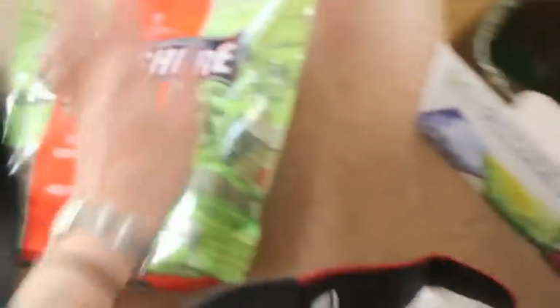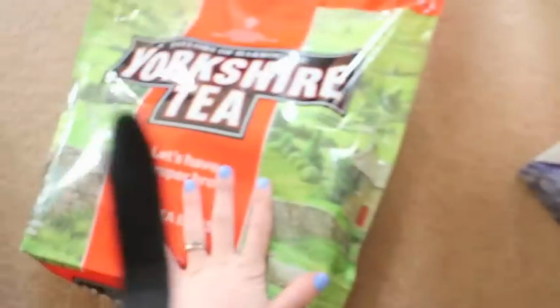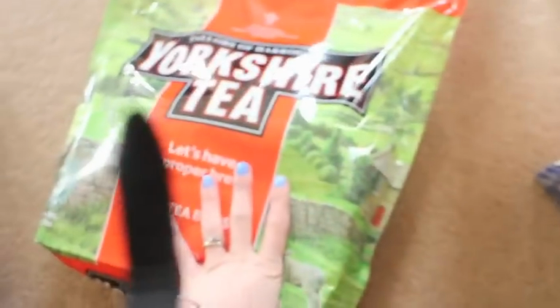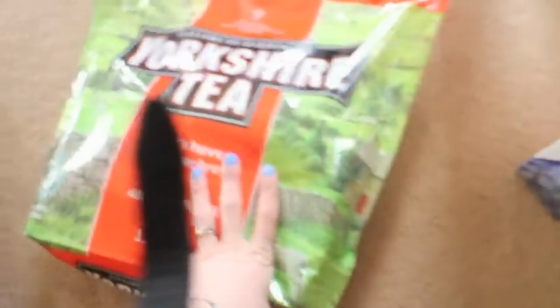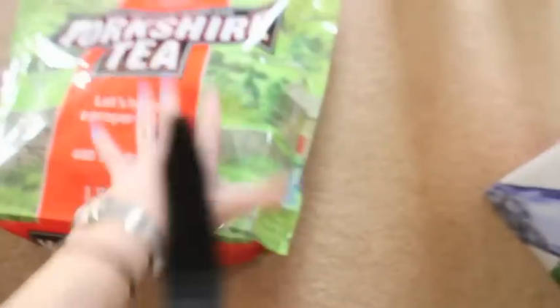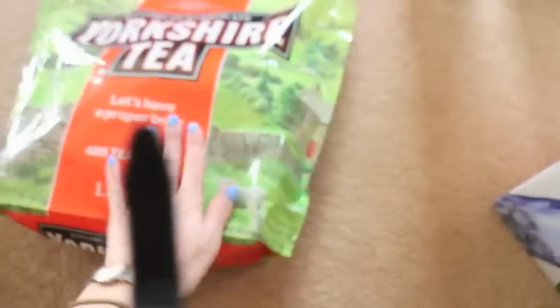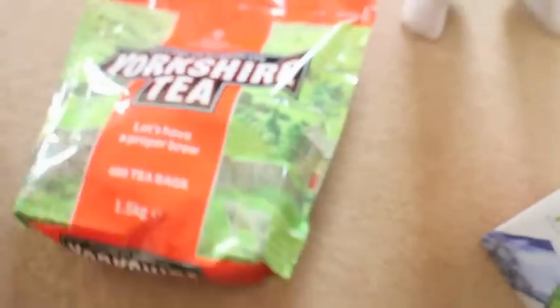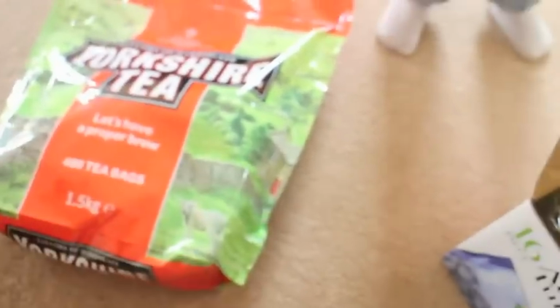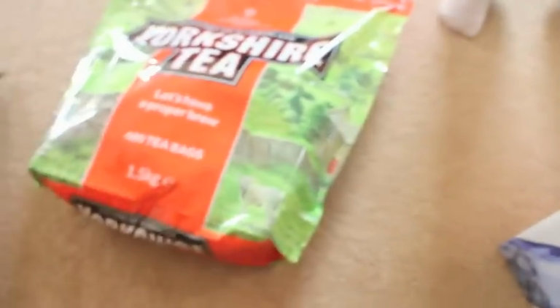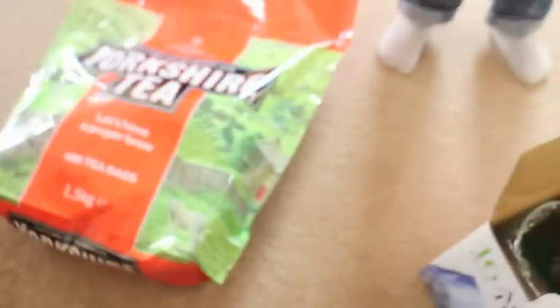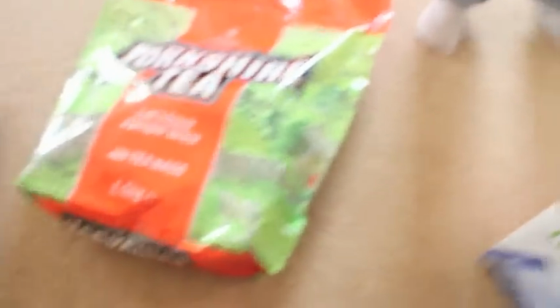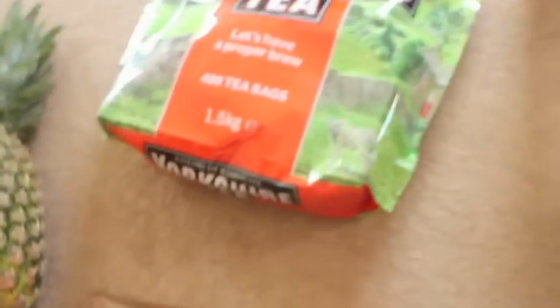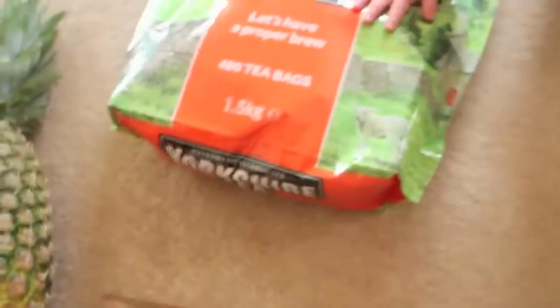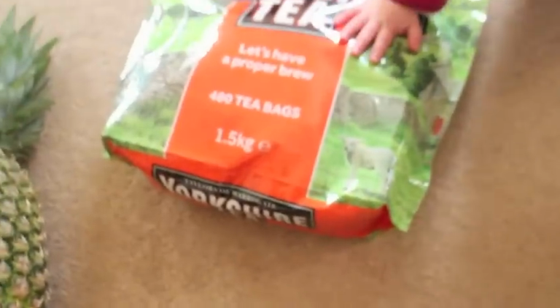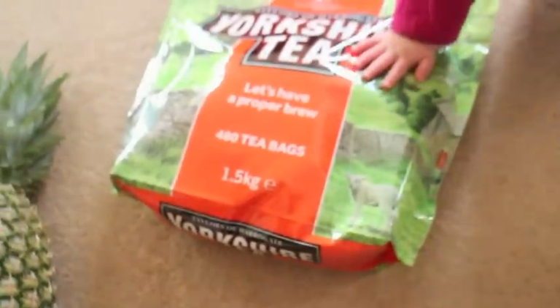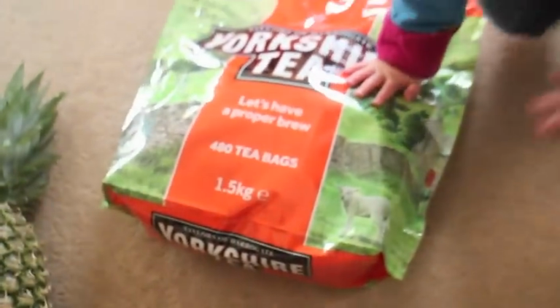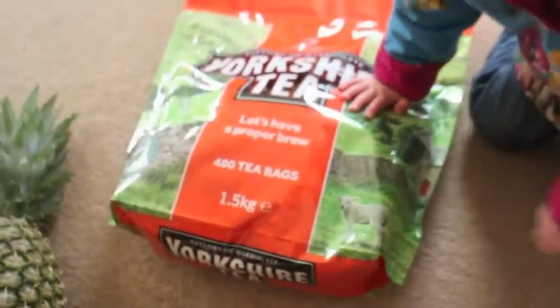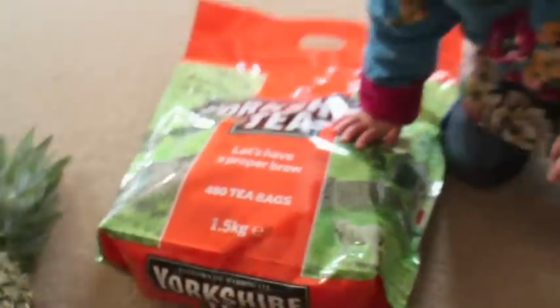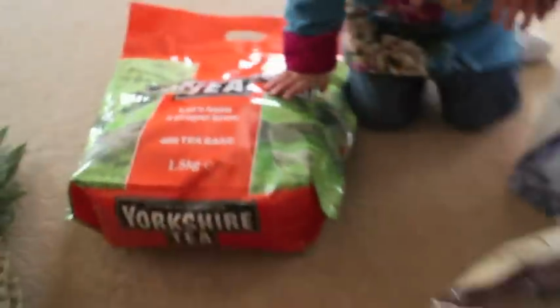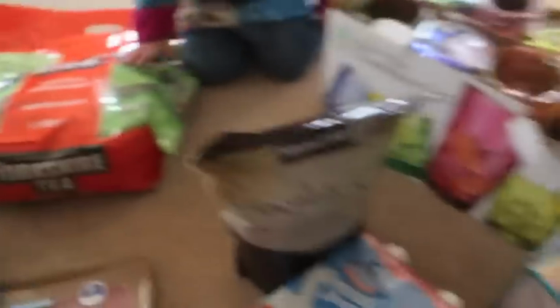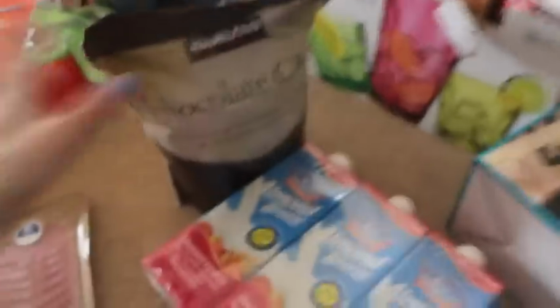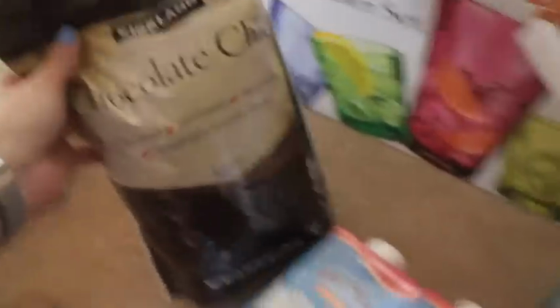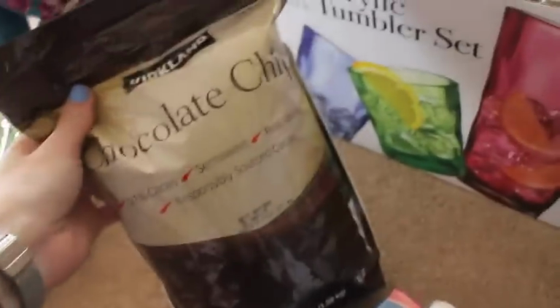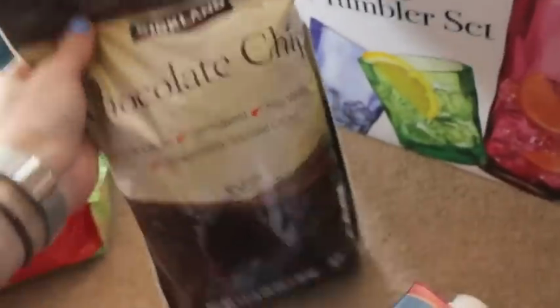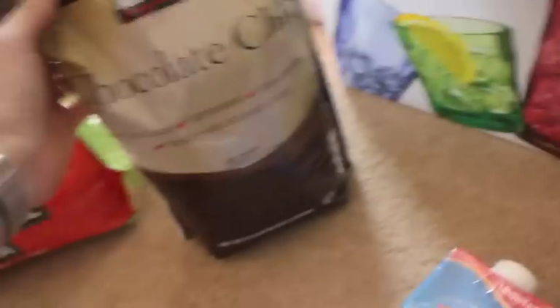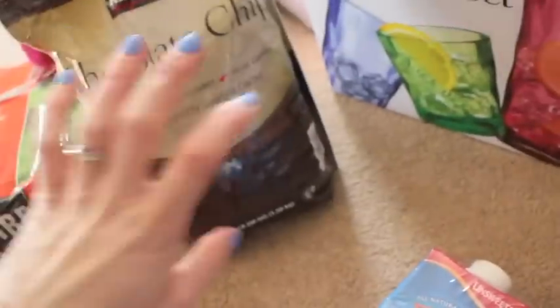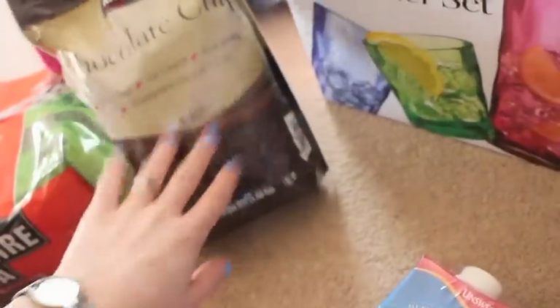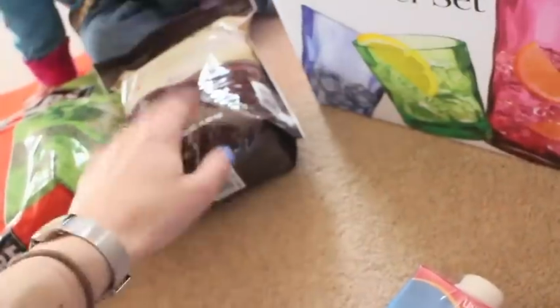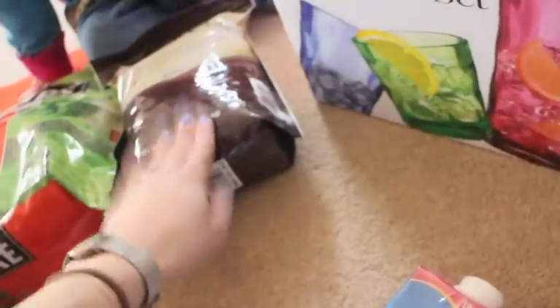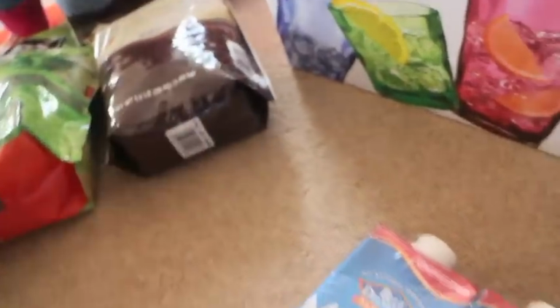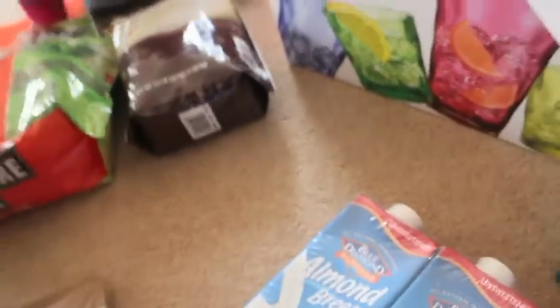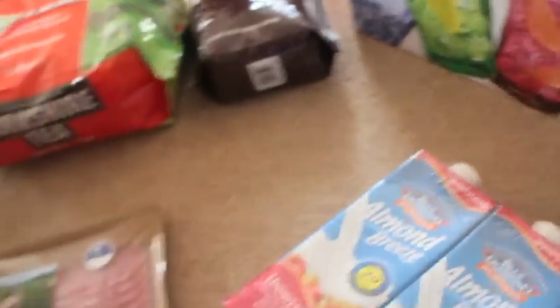I got some Yorkshire tea for my dad — he wanted those. They were 480 bags for like £5.50 or something ridiculous. I've got some chocolate chips for us because we've just run out — they're £5.50 as well for that big pack.